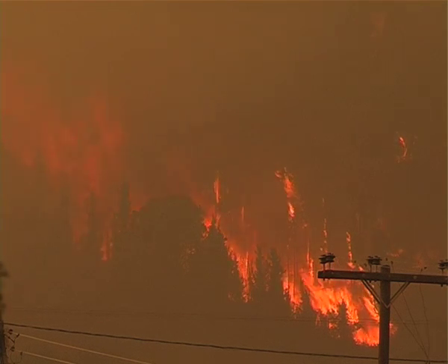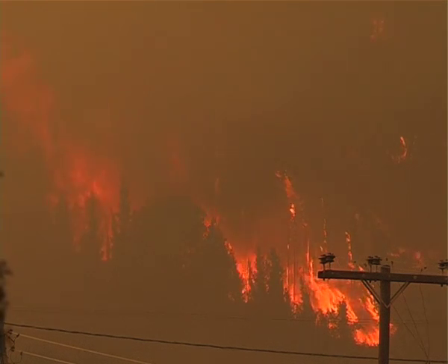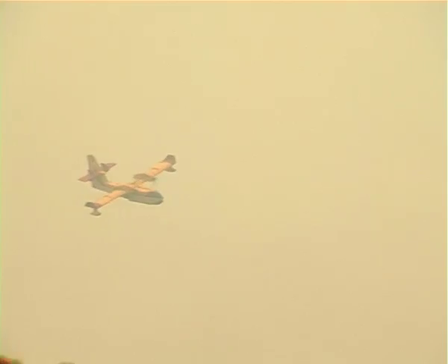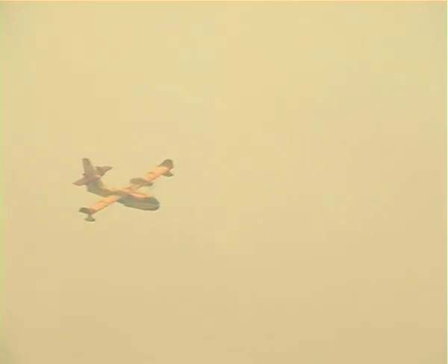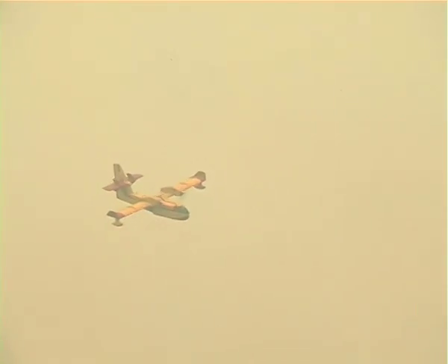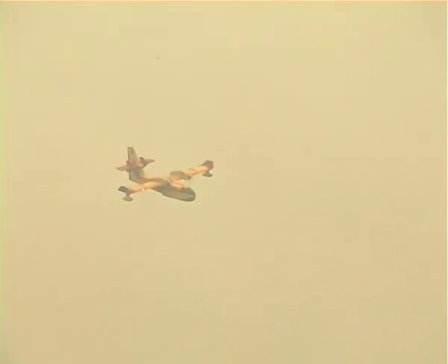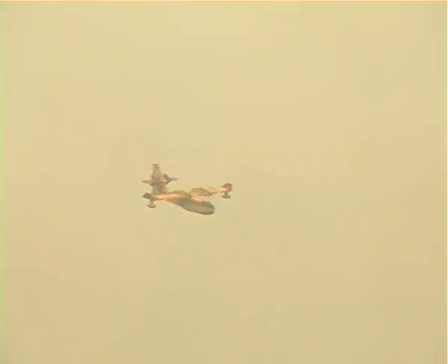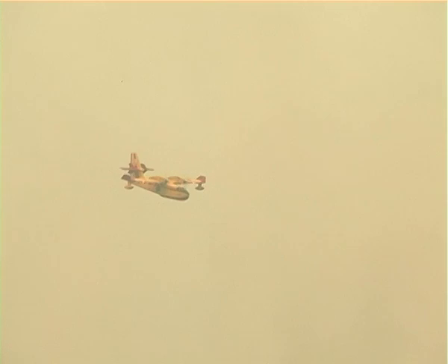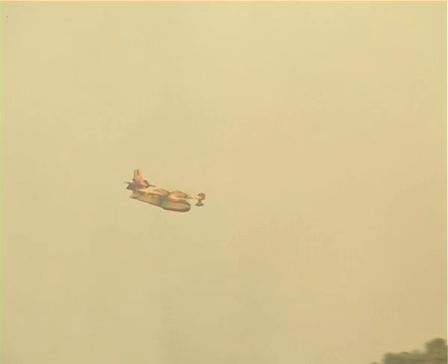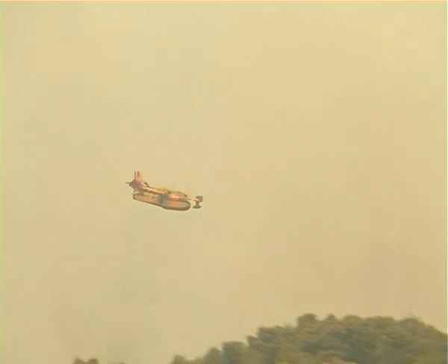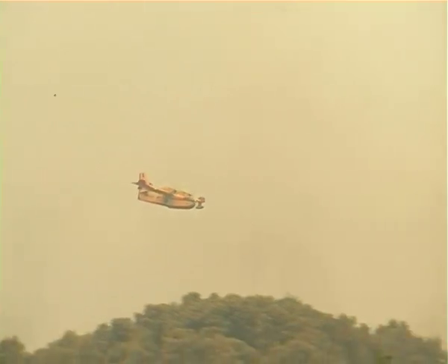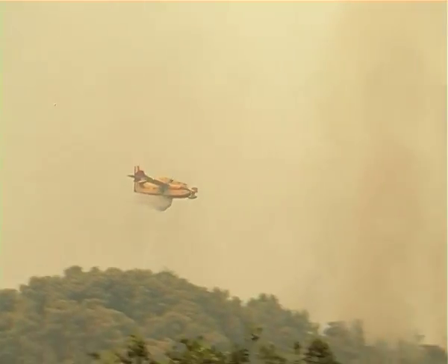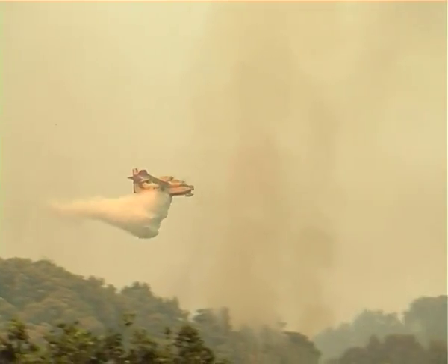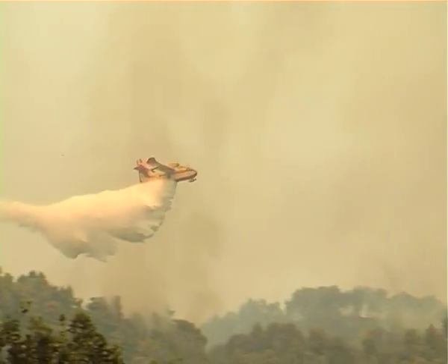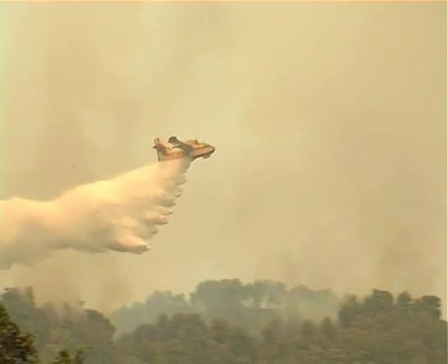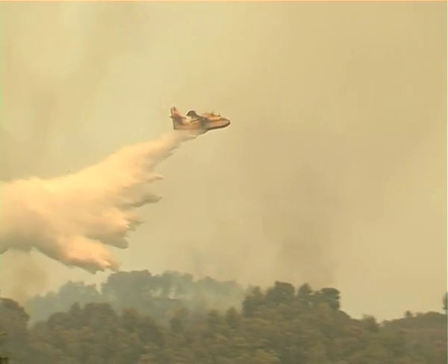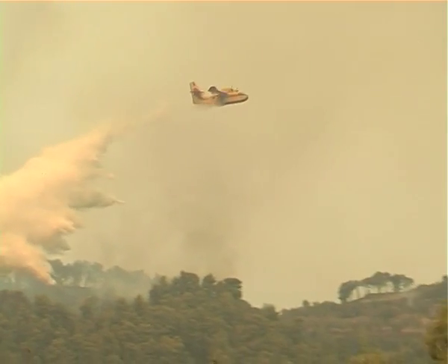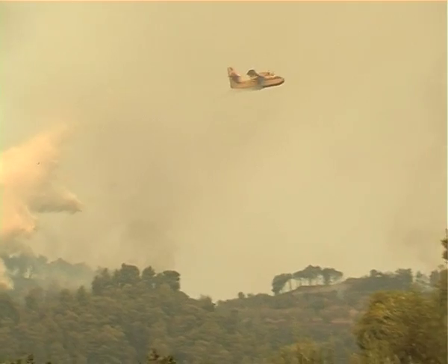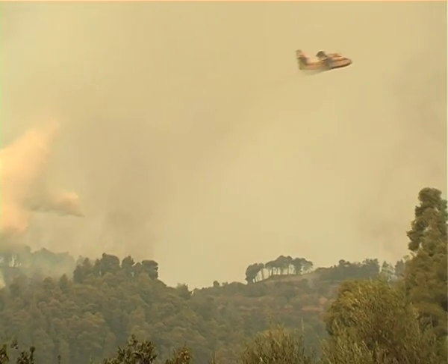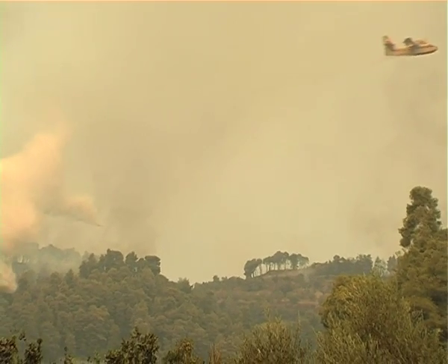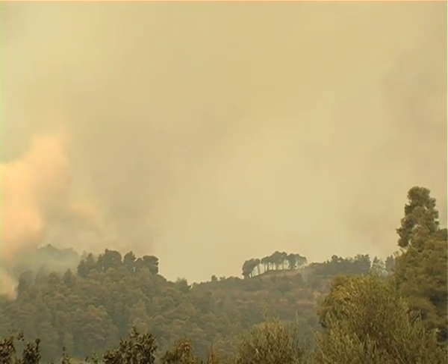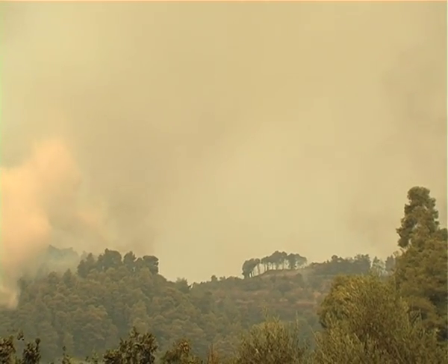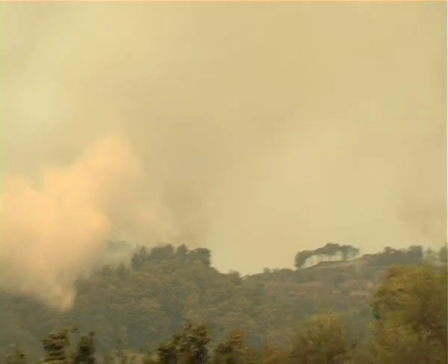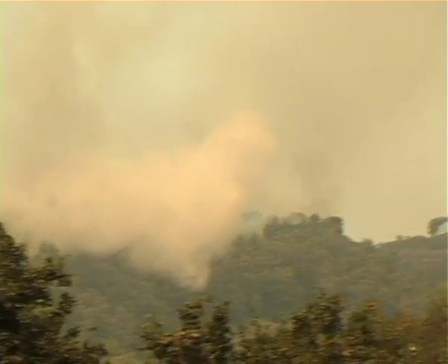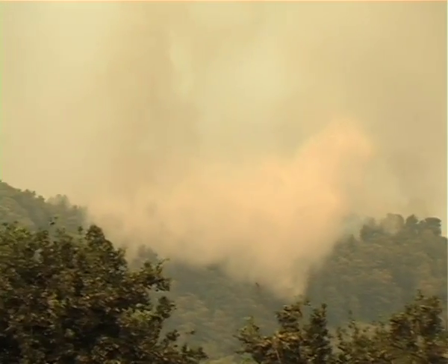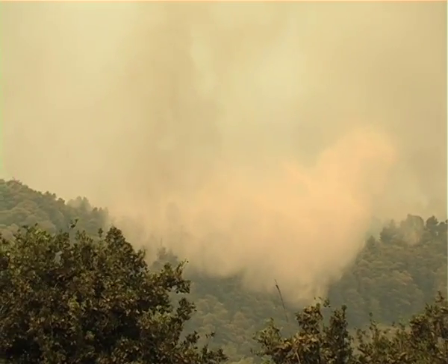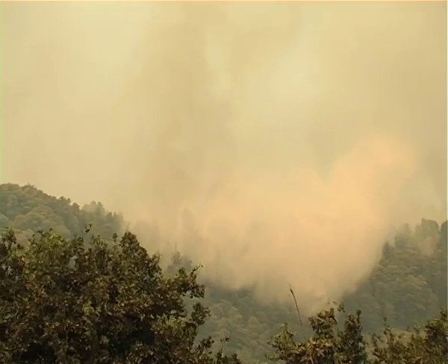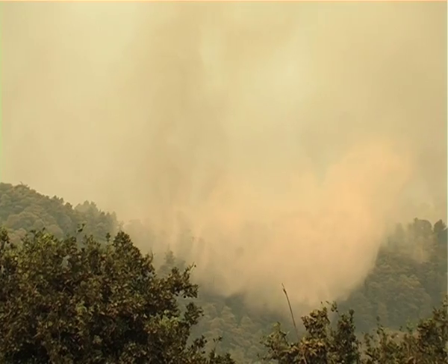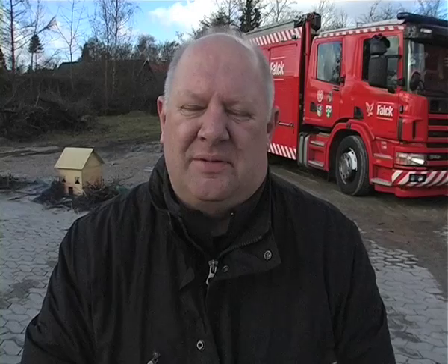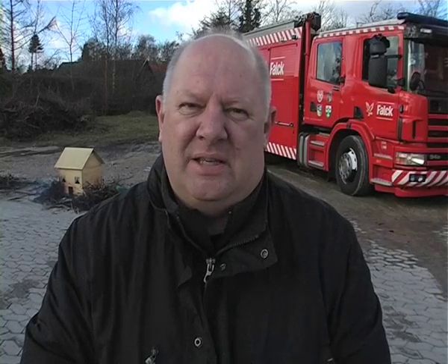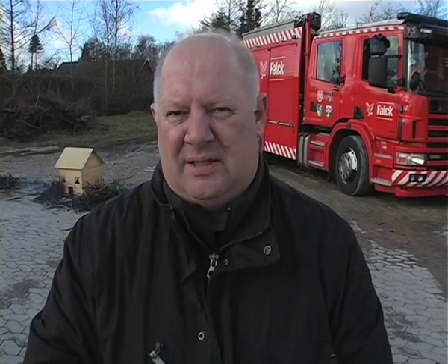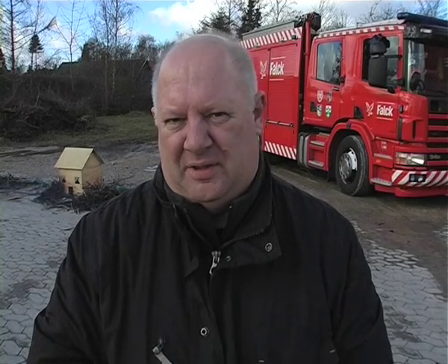During a real disaster like this one at Olympia in Greece, BurnBlock's inventor says the retardant would be sprayed on endangered areas to enable firefighters to get close to the front line and bring flames under control. The results of this test are self-evident.